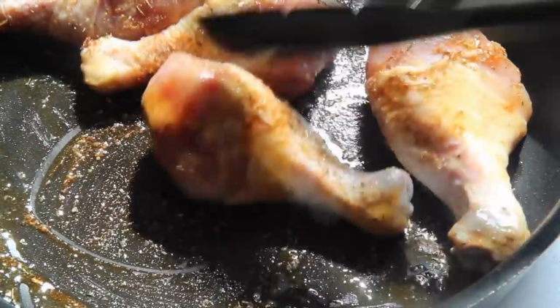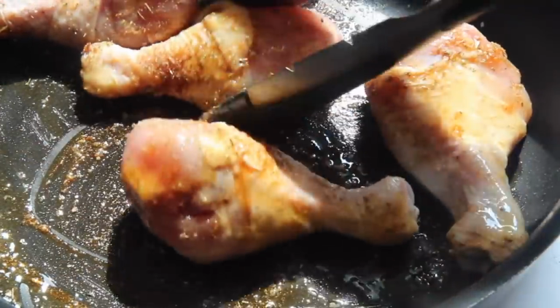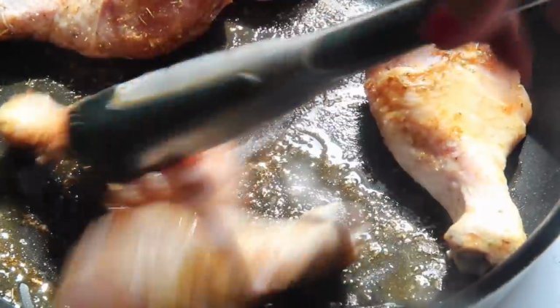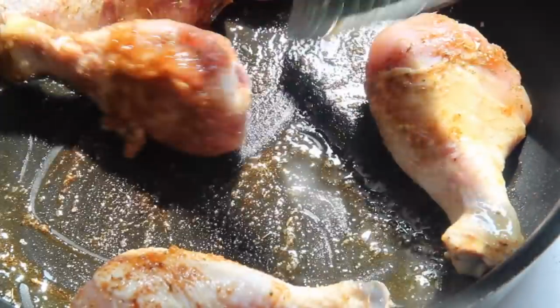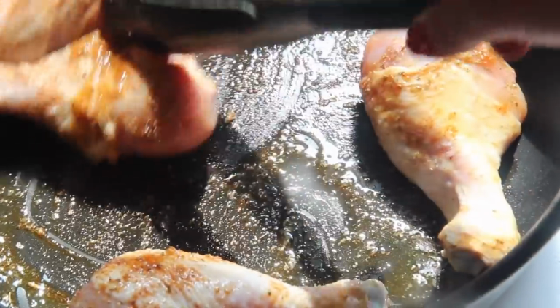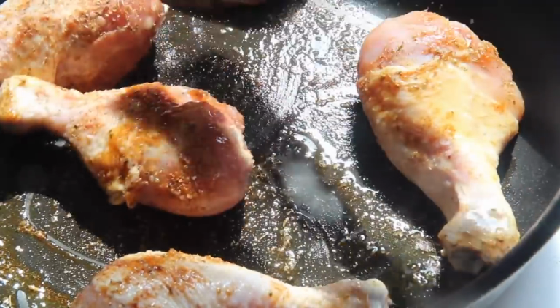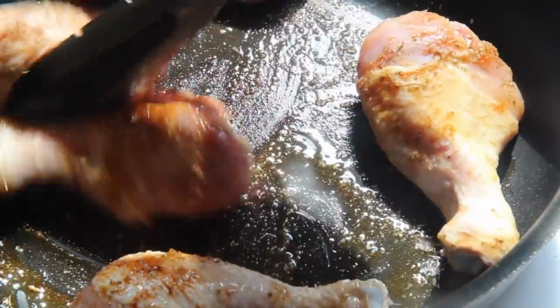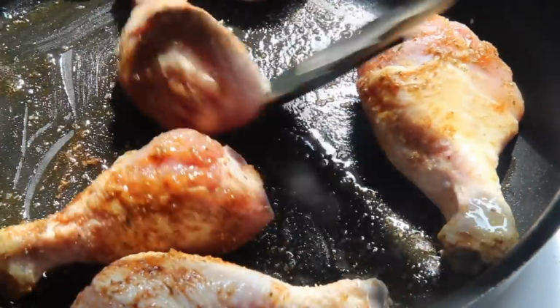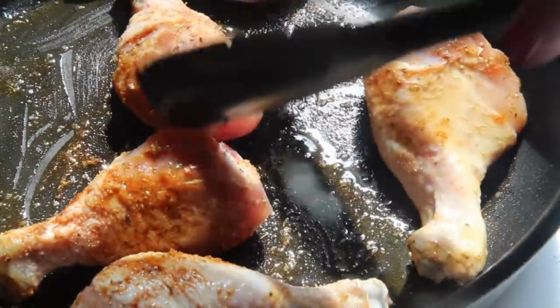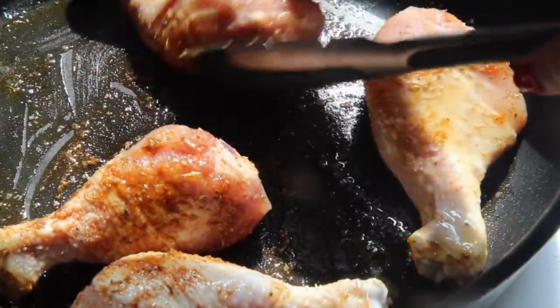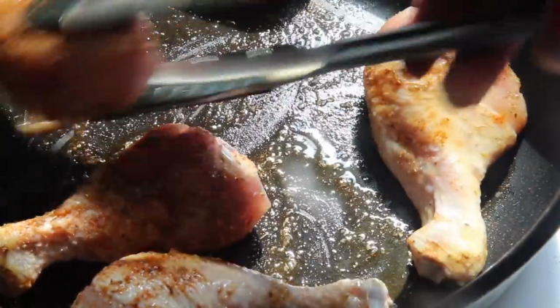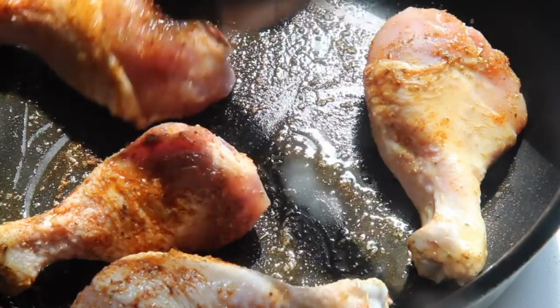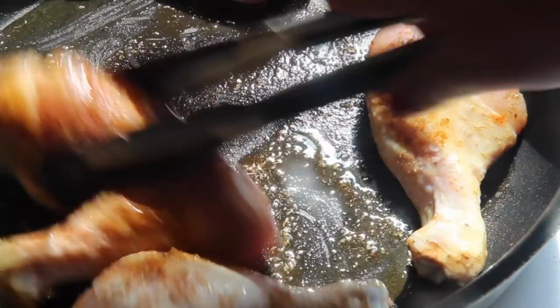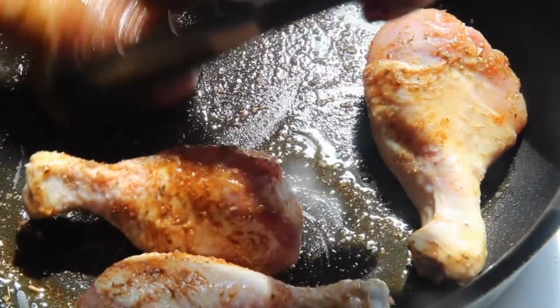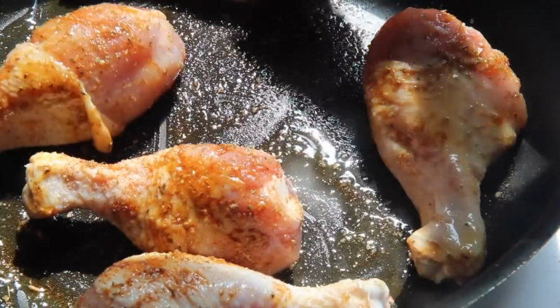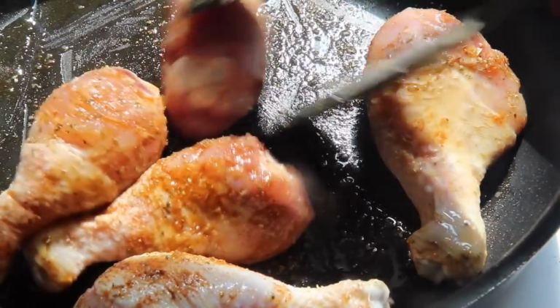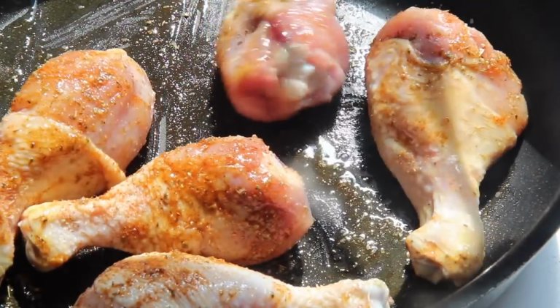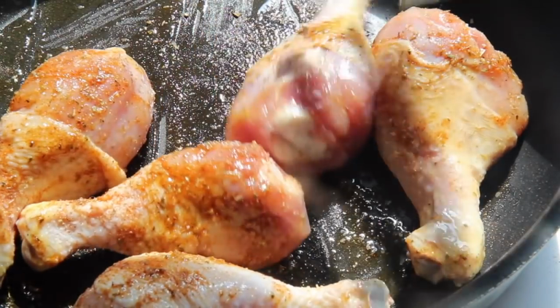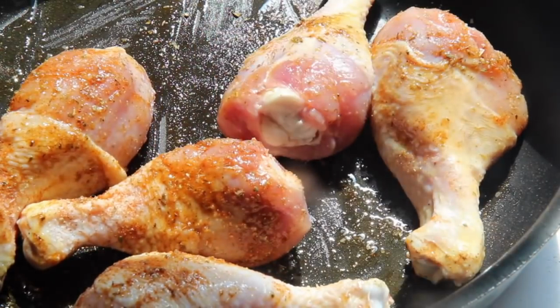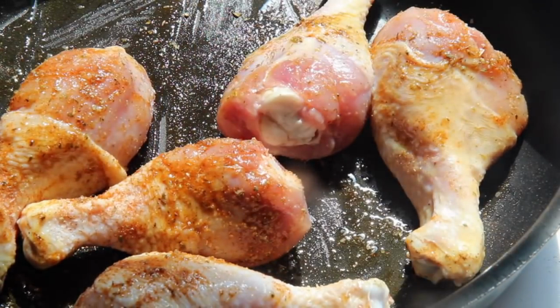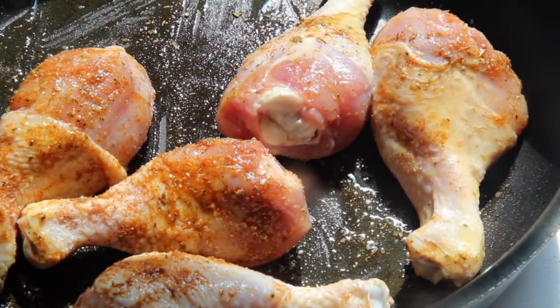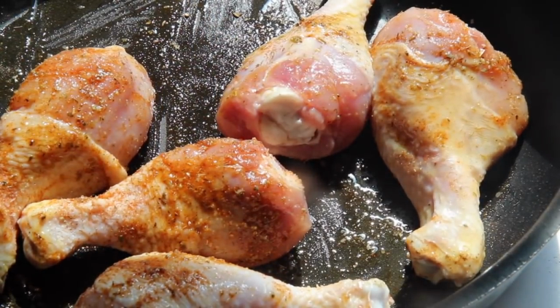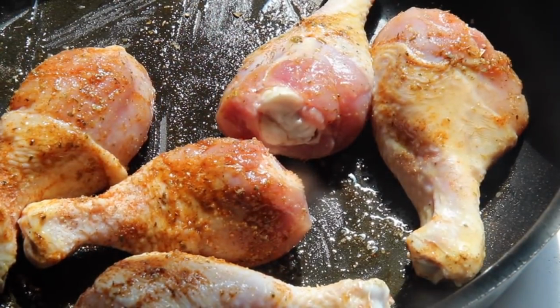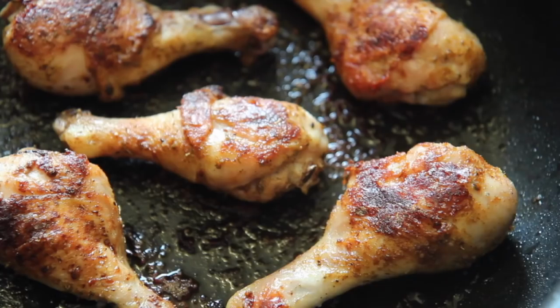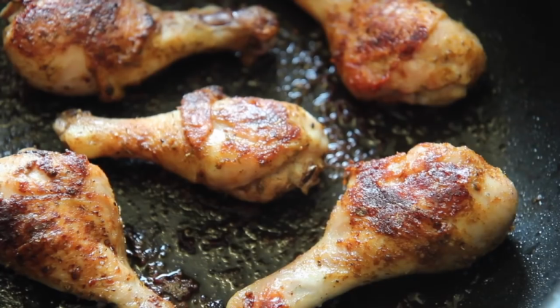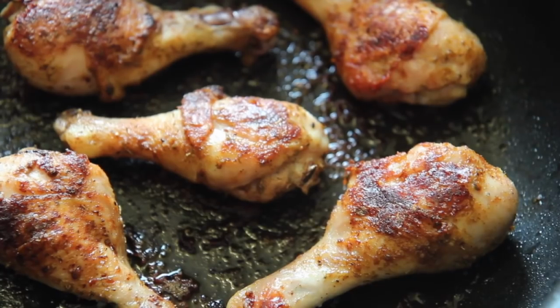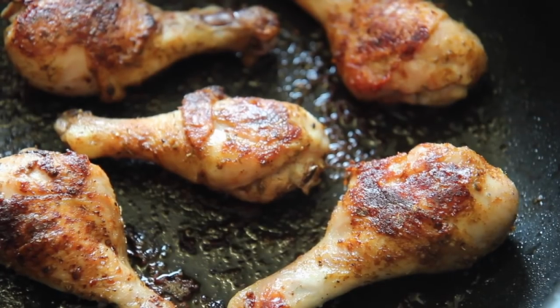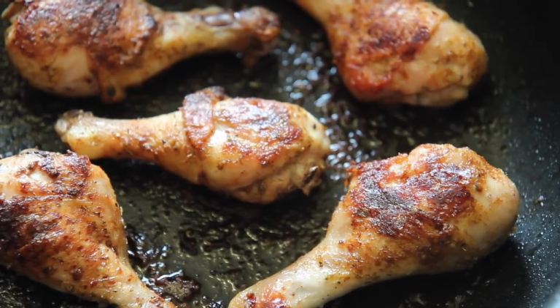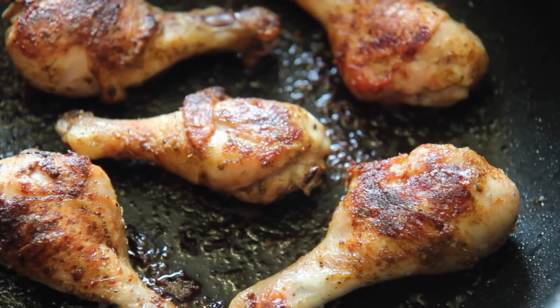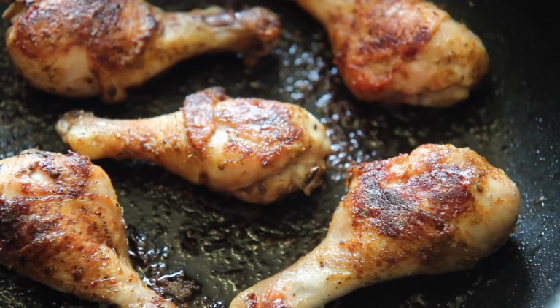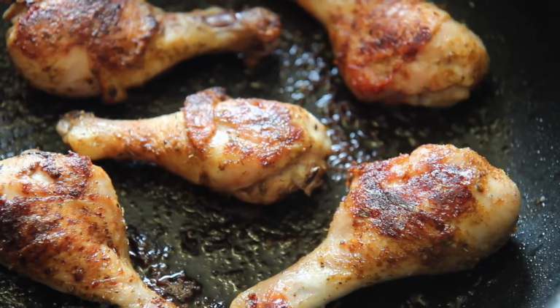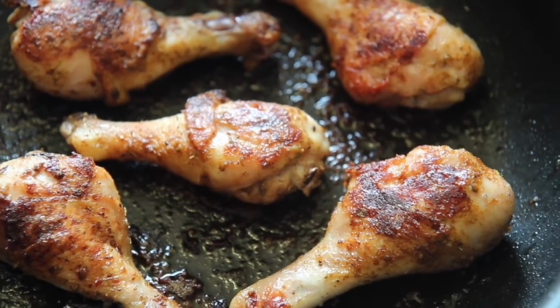Let's roast the chicken in a preheated oven at 400 degrees for 20 minutes, then flip it over and cook it for an additional 20 minutes. So total, you're cooking the chicken in the oven for 40 minutes.